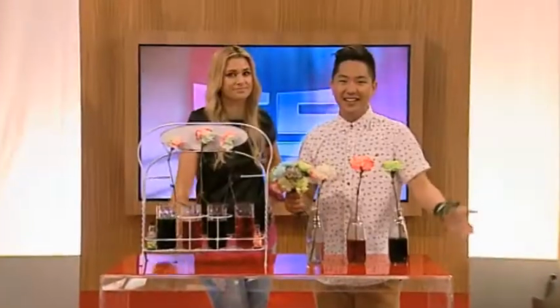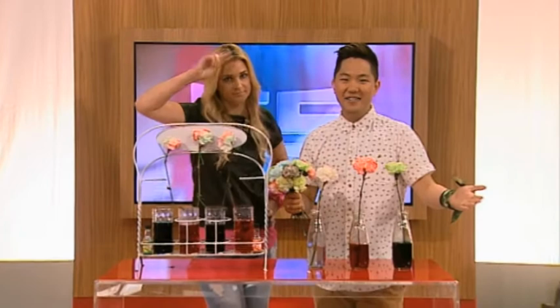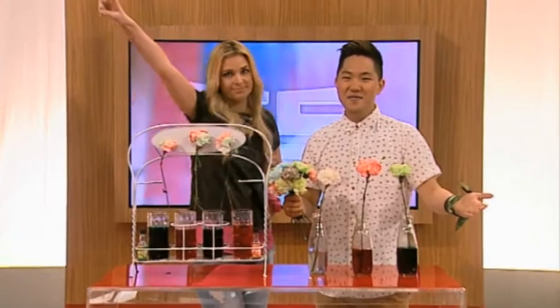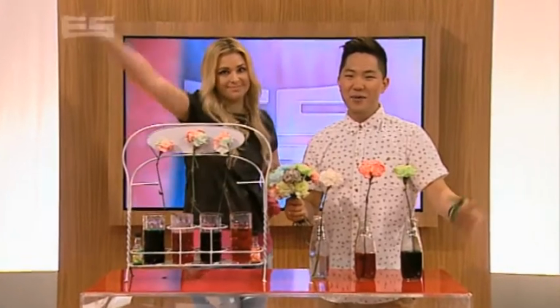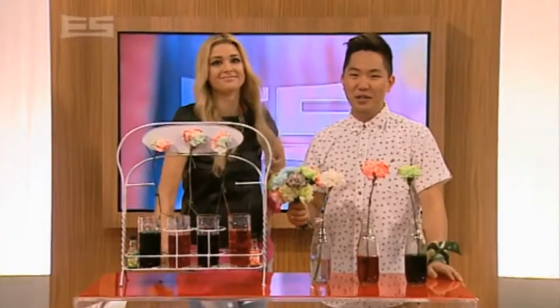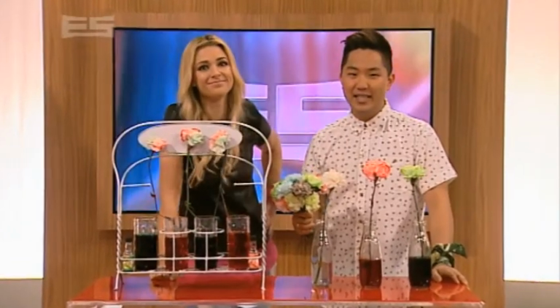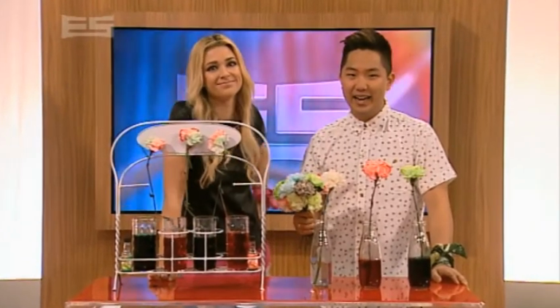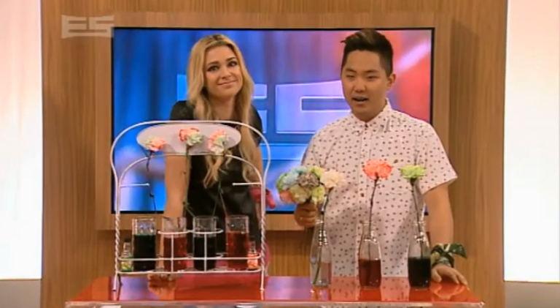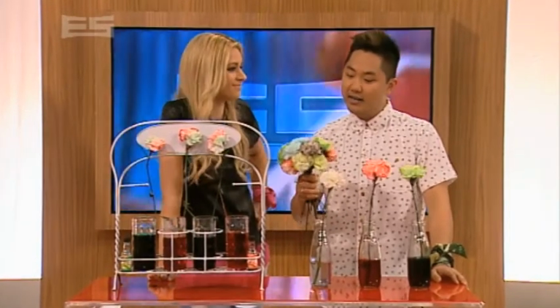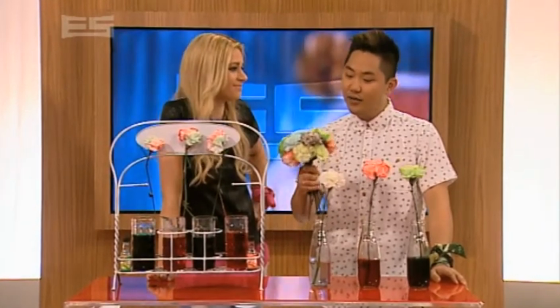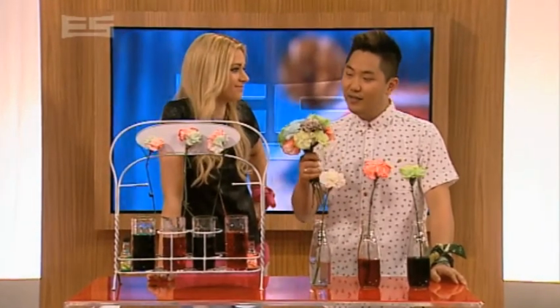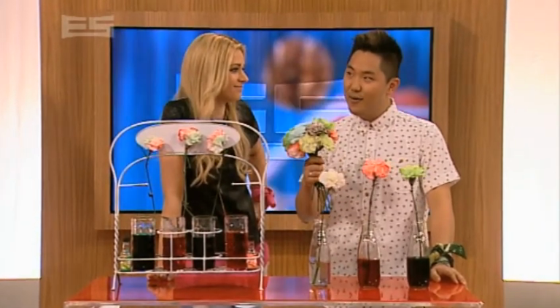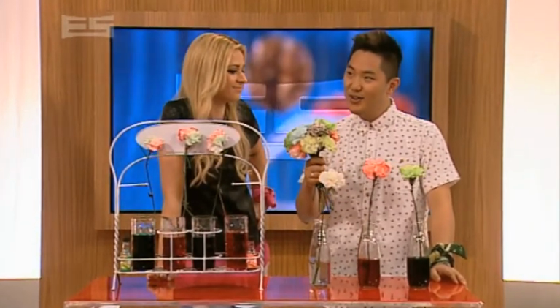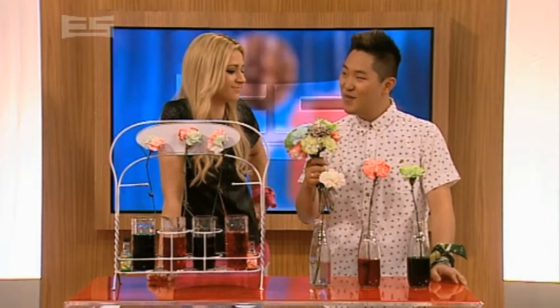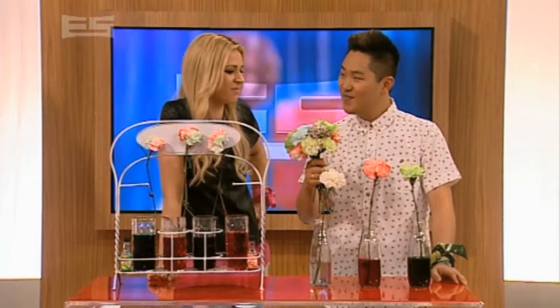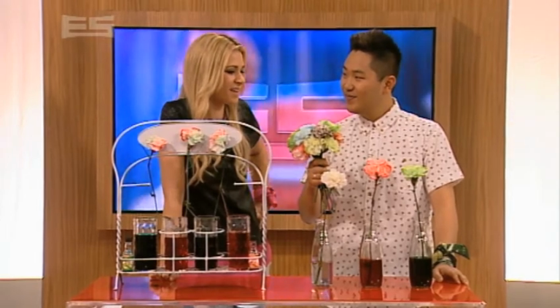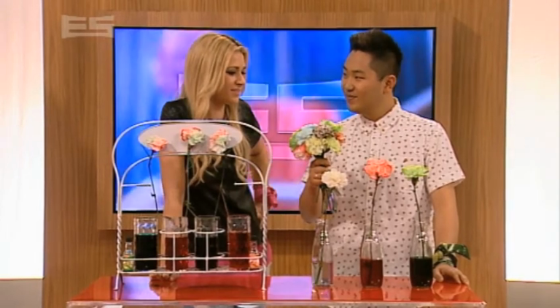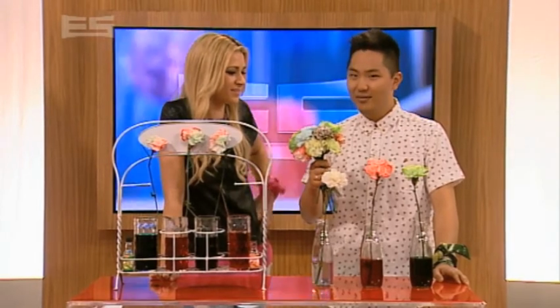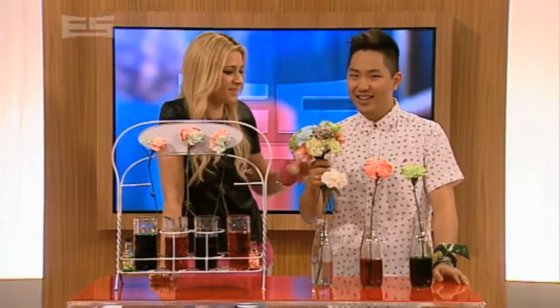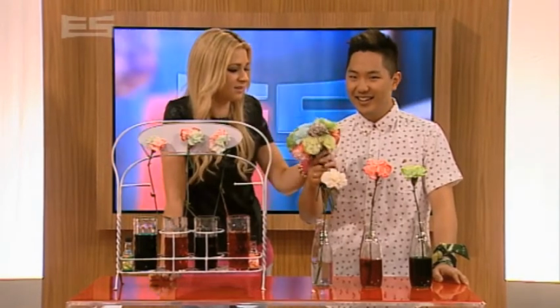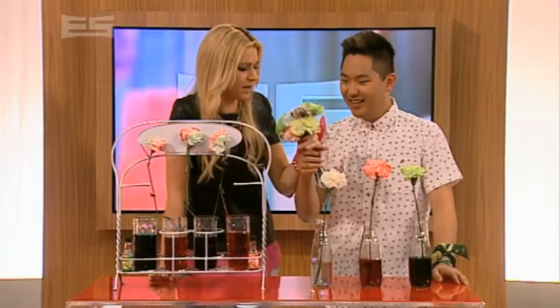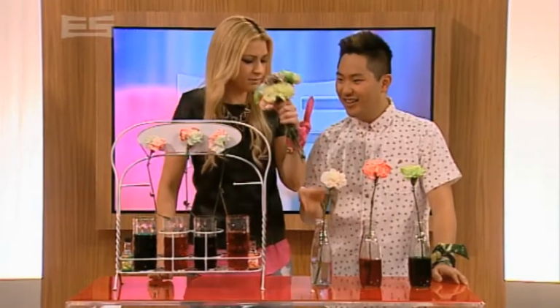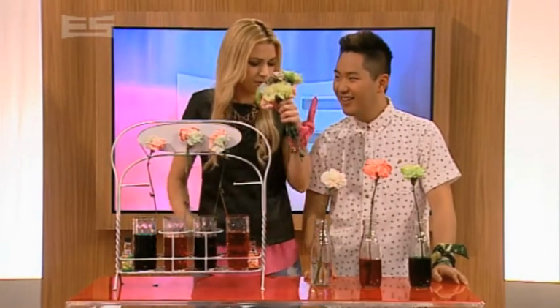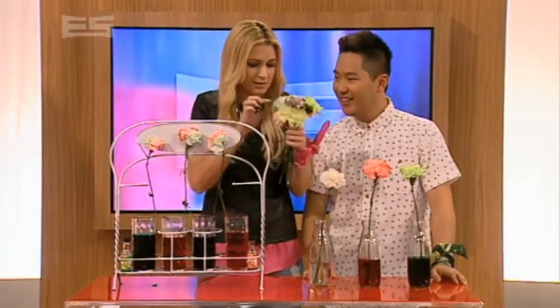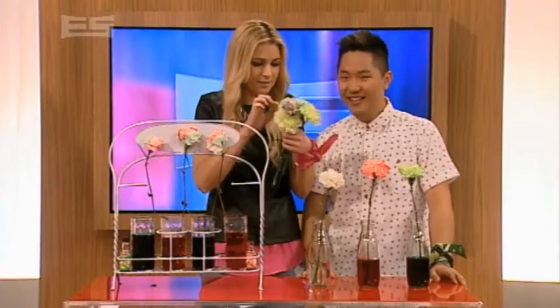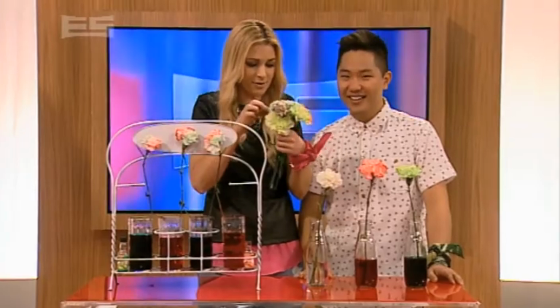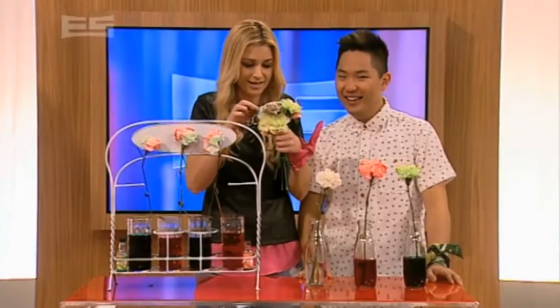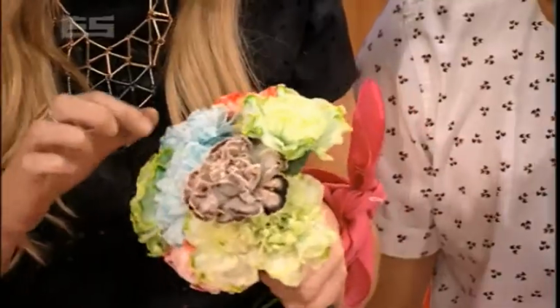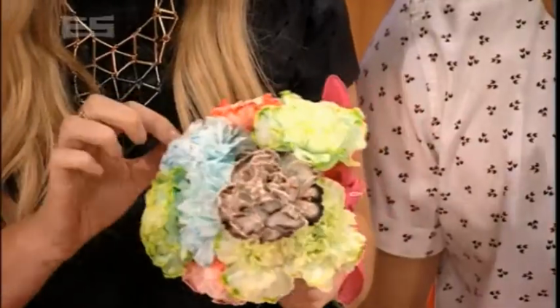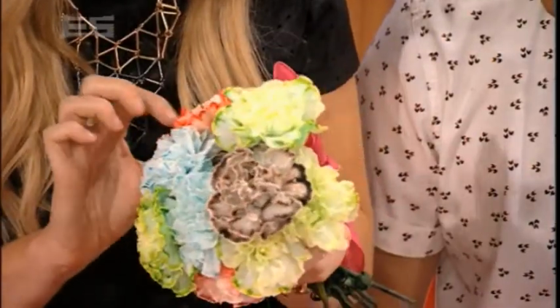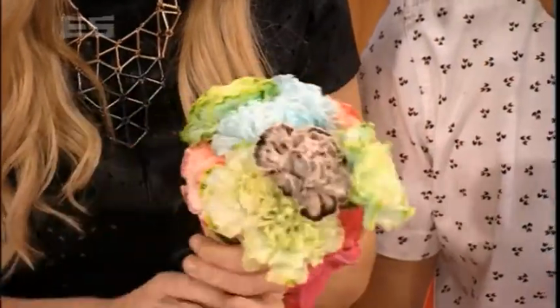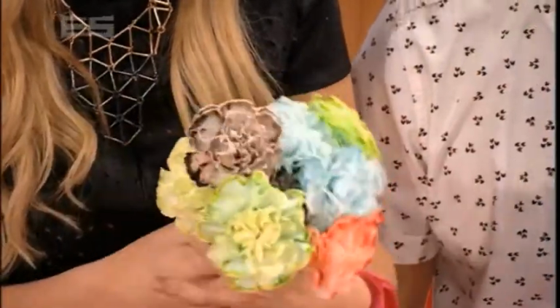Good afternoon, welcome to your Wednesday. And Erin, gonna start it off with some flowers I got you. Fake flowers from the... What? Hang on a minute. These are real flowers, Mikey. Yeah.